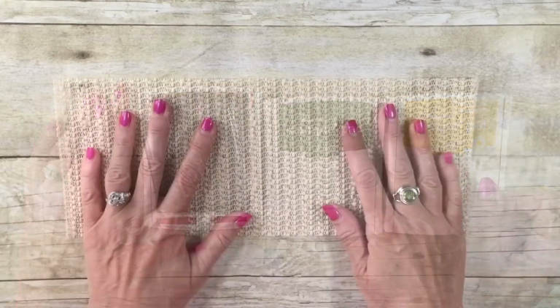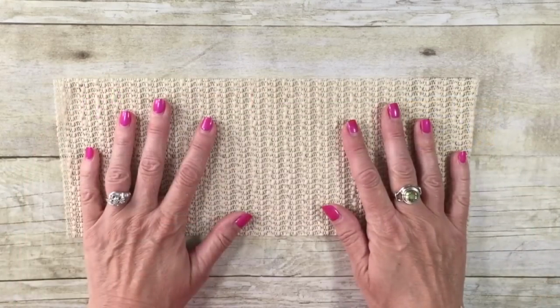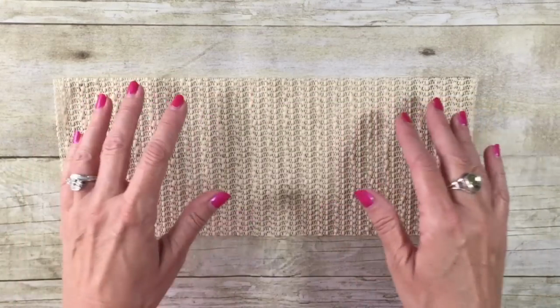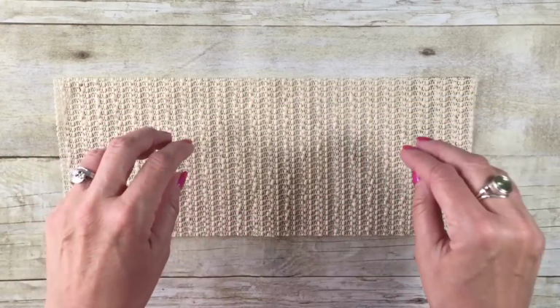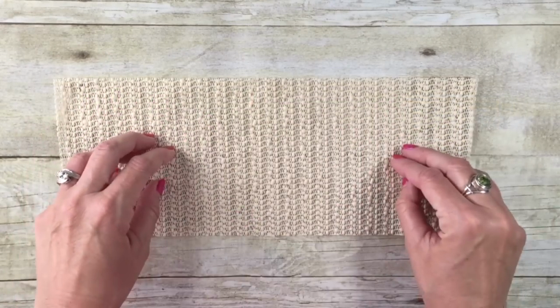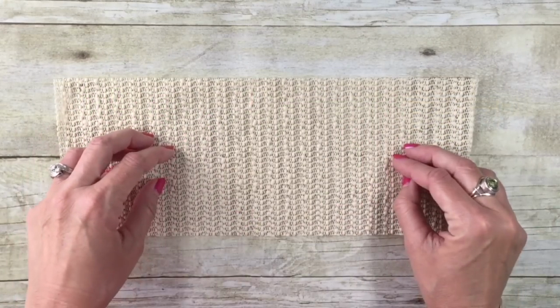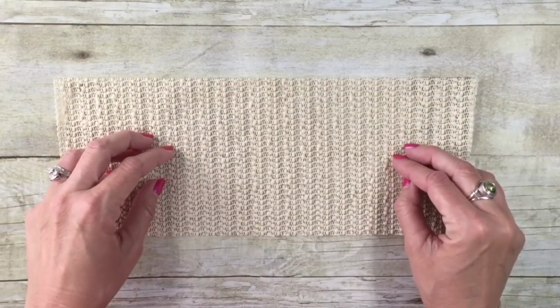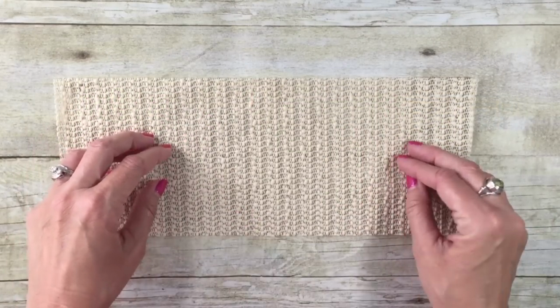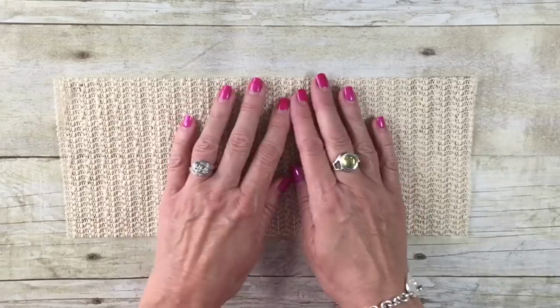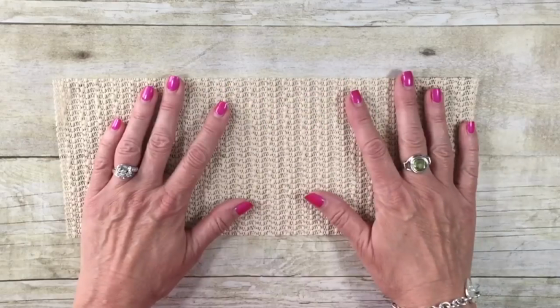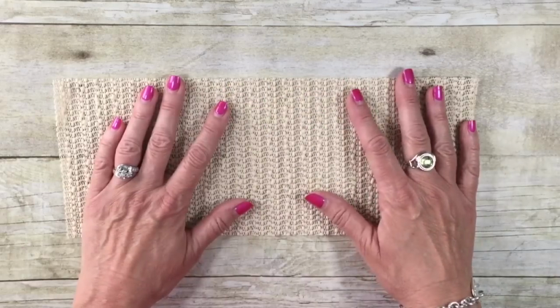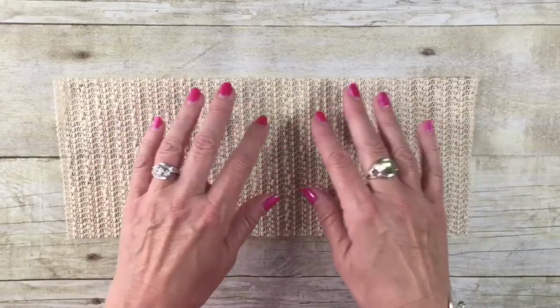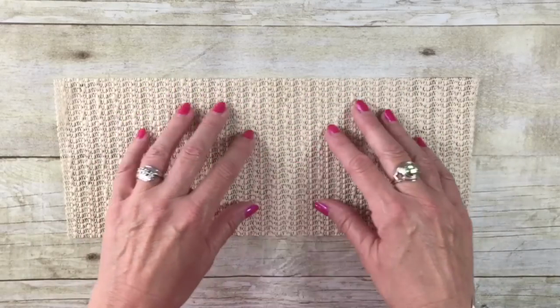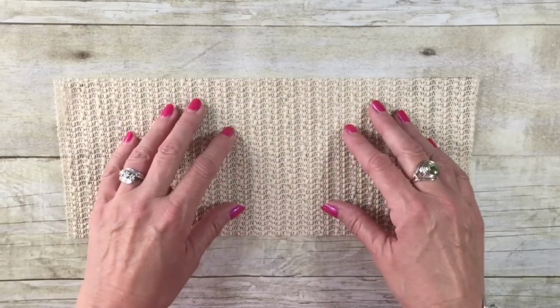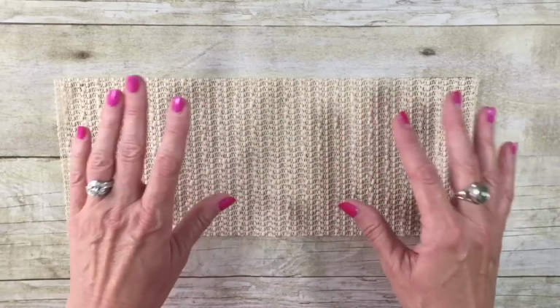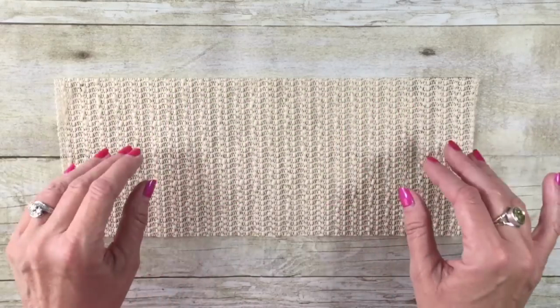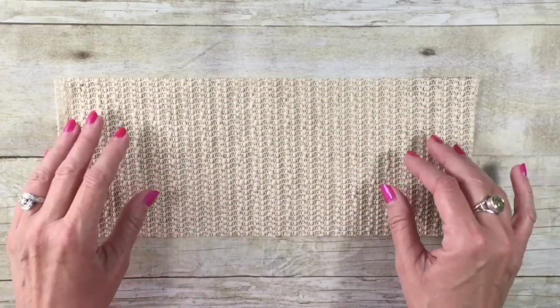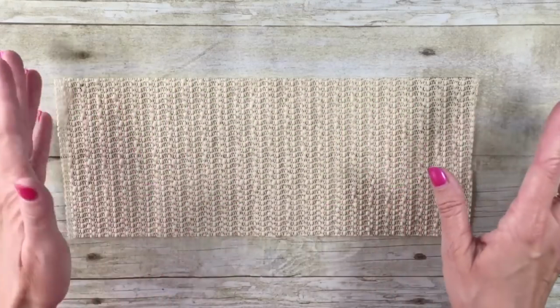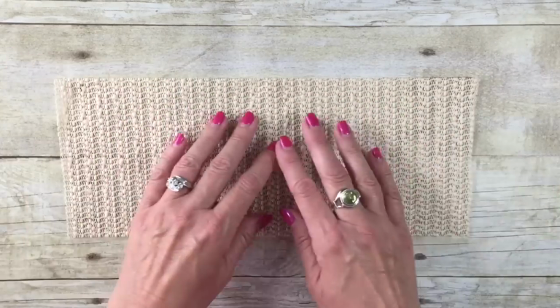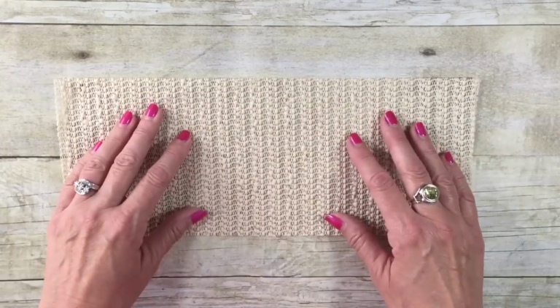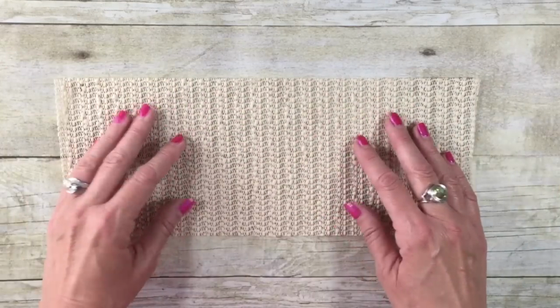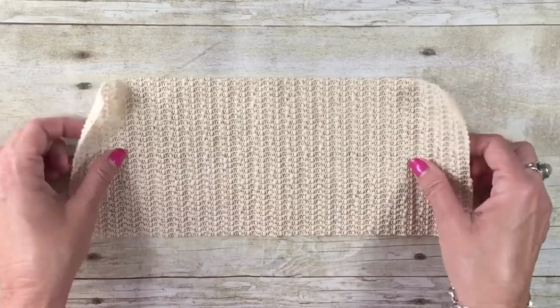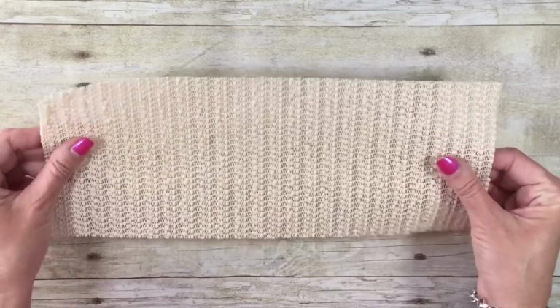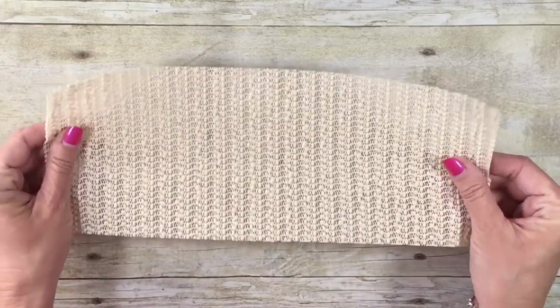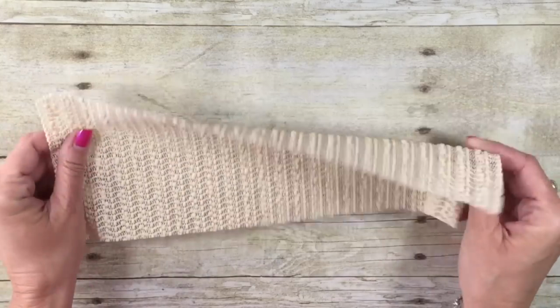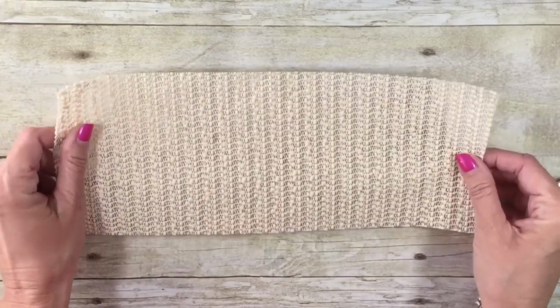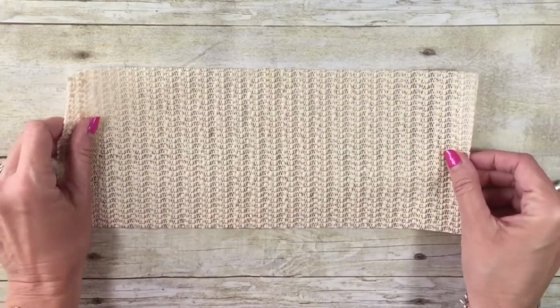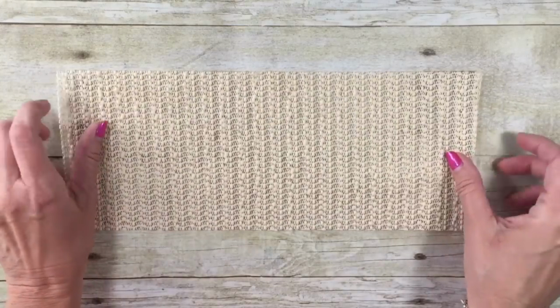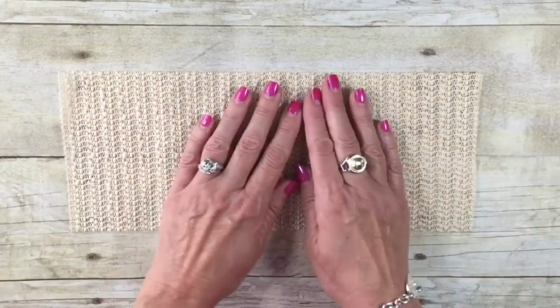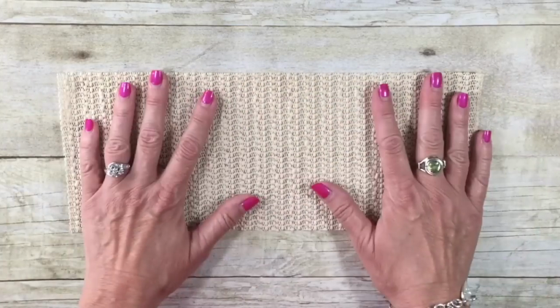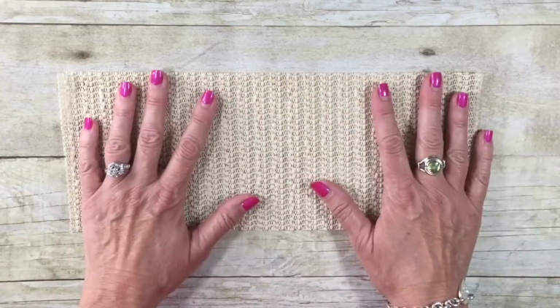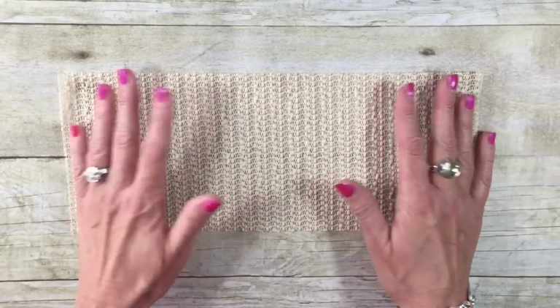This is a piece of kitchen shelf liner. You just pick this up at a discount store, grocery store — a lot of places carry this. It's kind of a nubby little textured type of shelf liner.